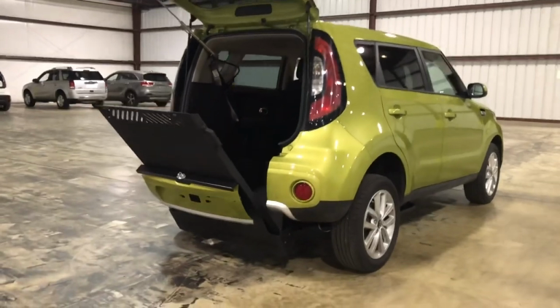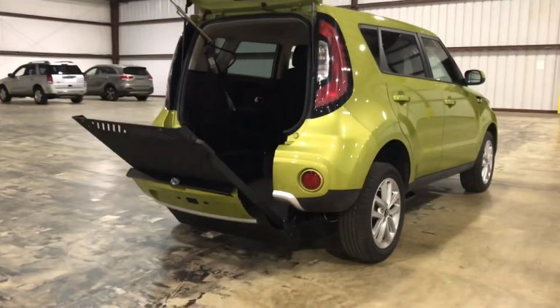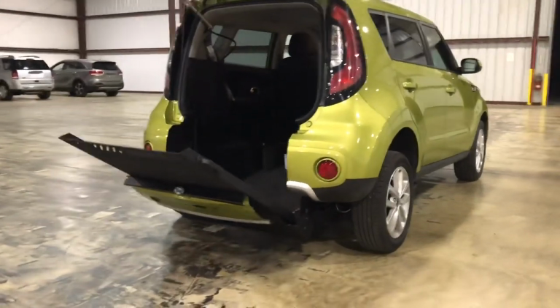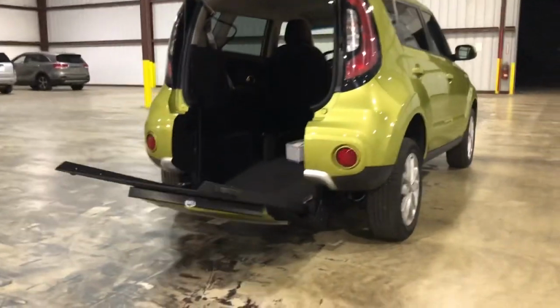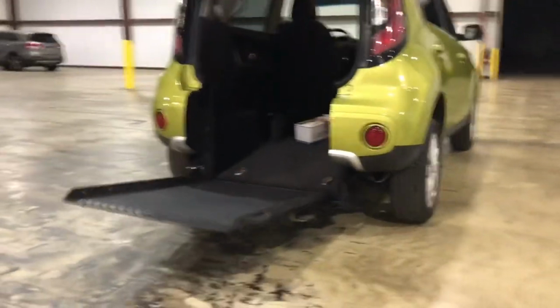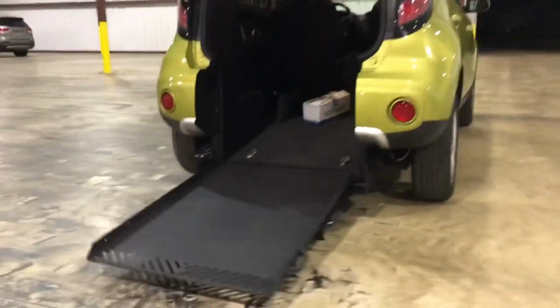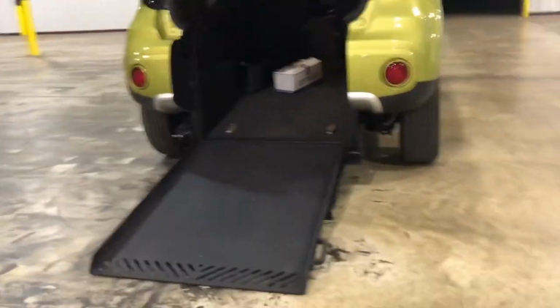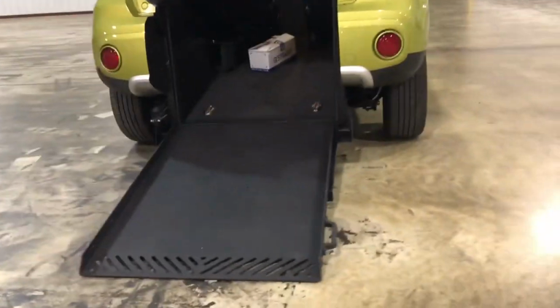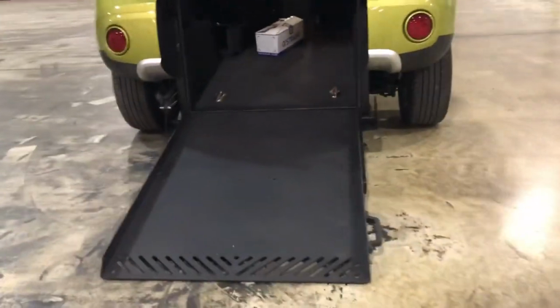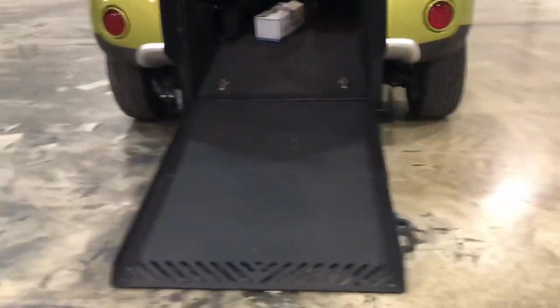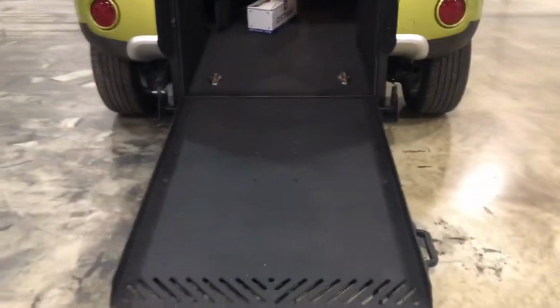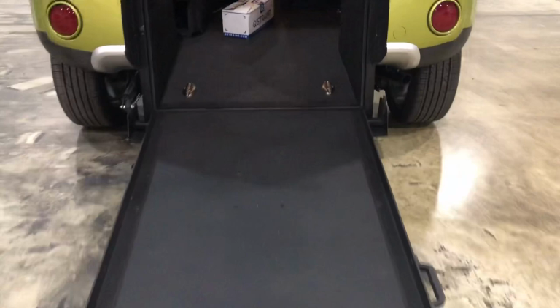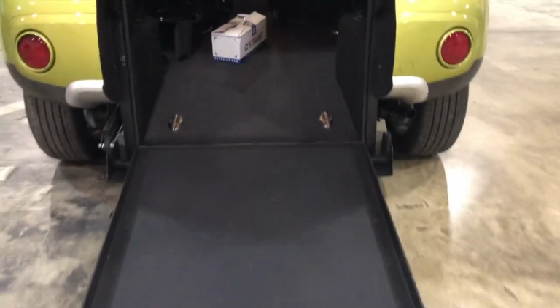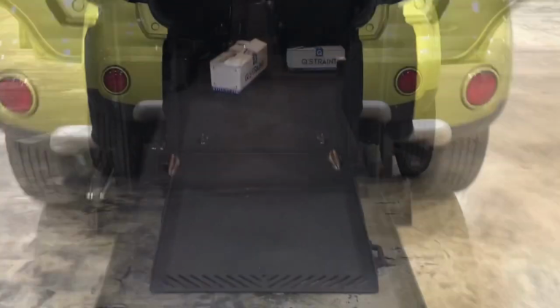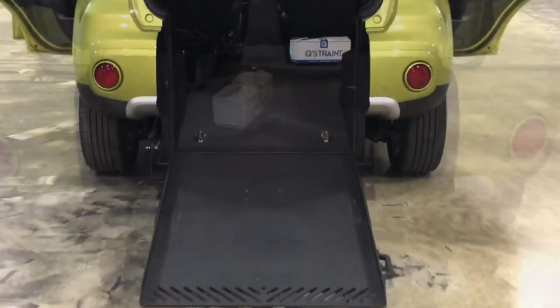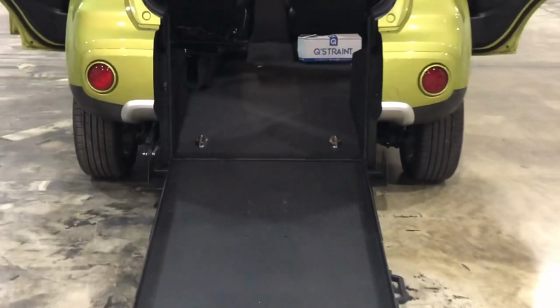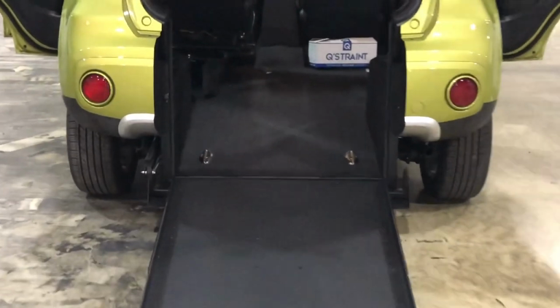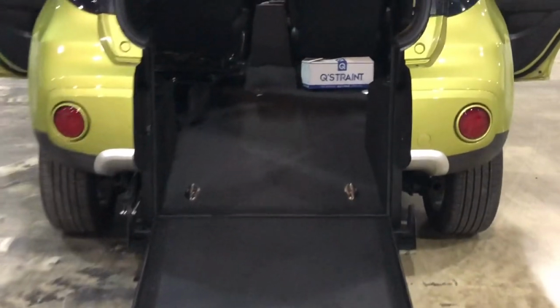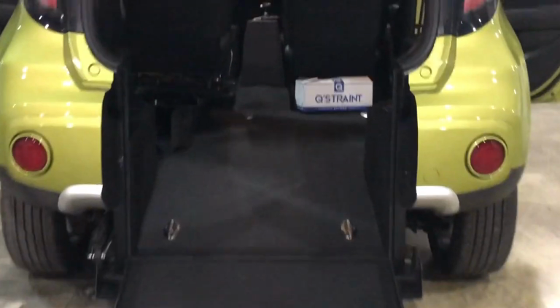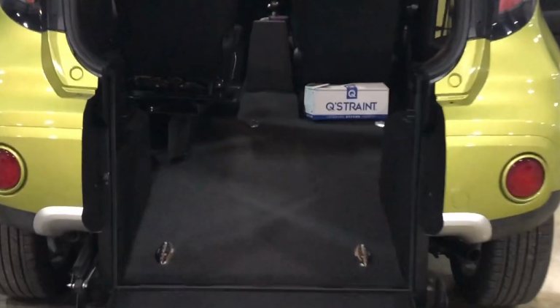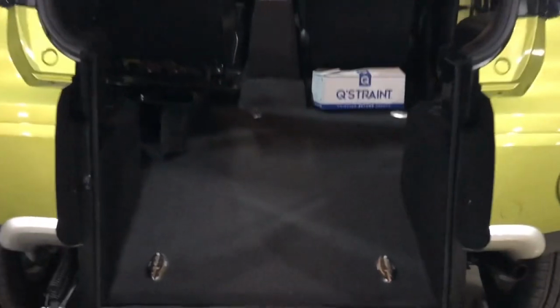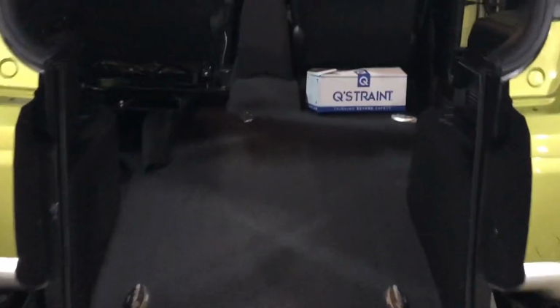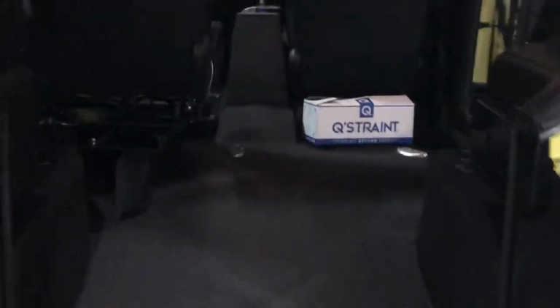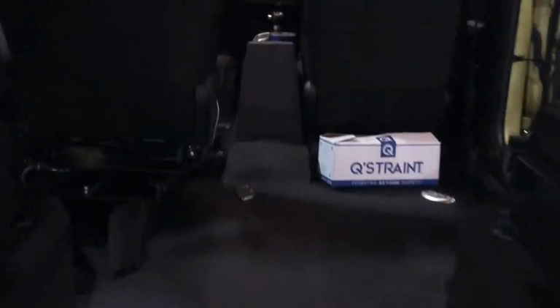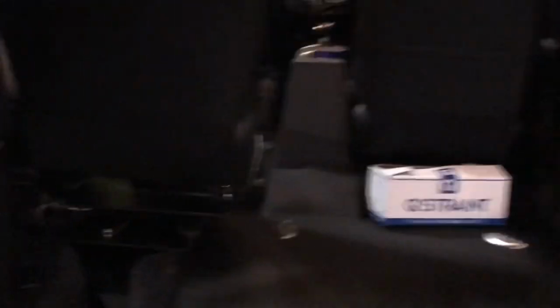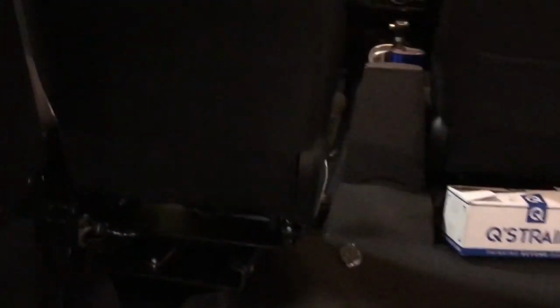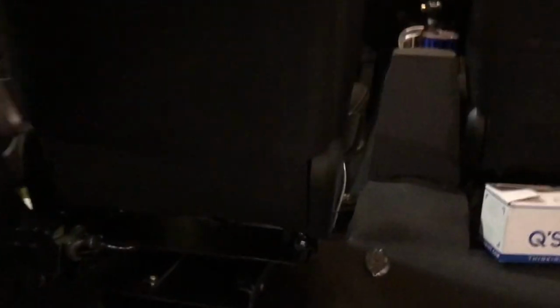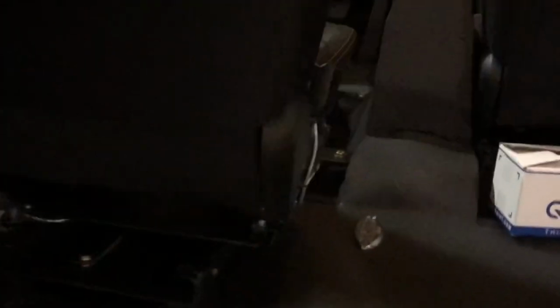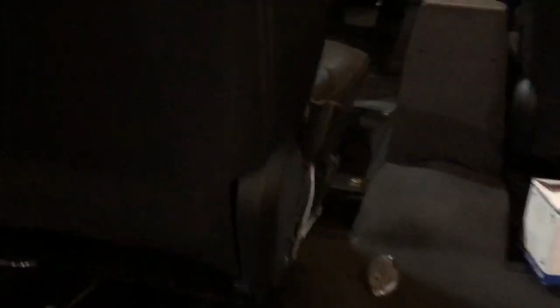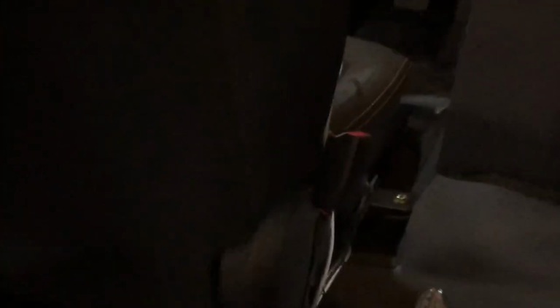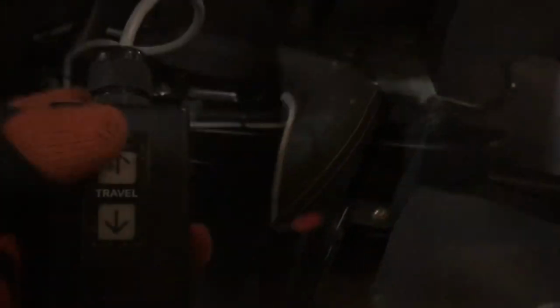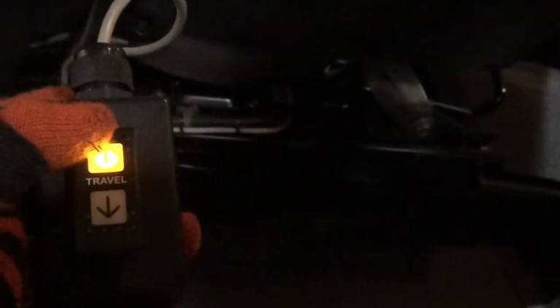Here at Freedom Motors, we've been in business for over 30 years, since 1985, and we specialize in wheelchair accessible vehicles, not just minivans. We started with minivans in the mid-80s, but we've converted cars, trucks, and SUVs ever since then.